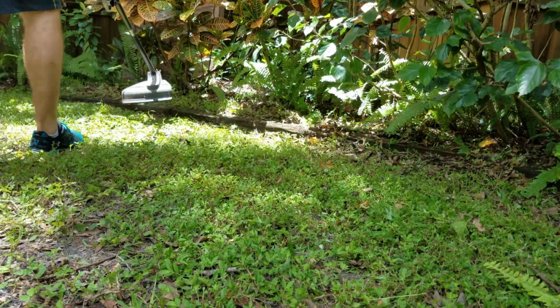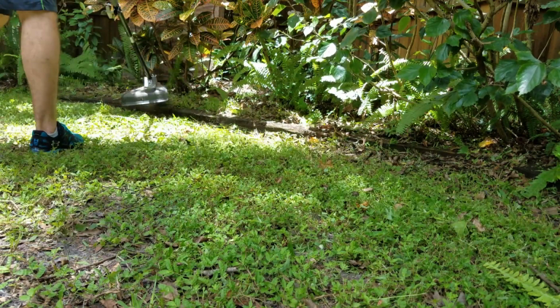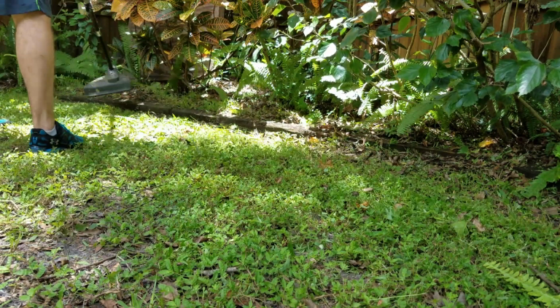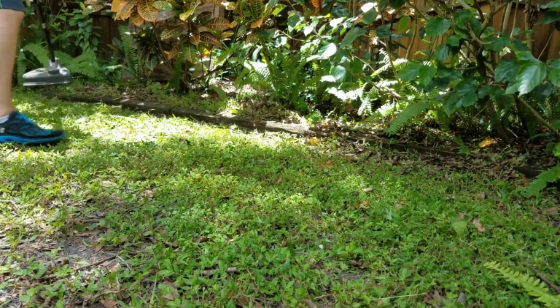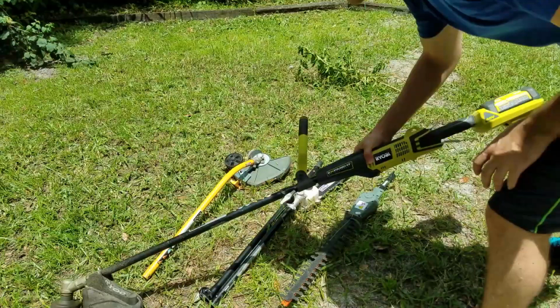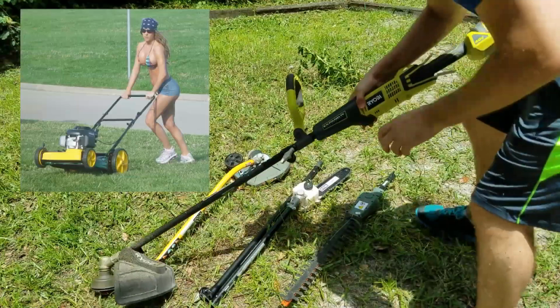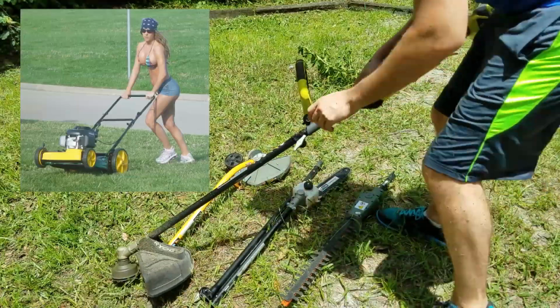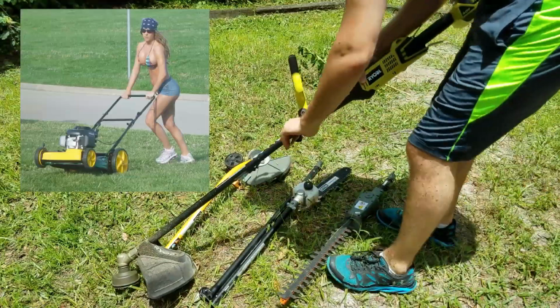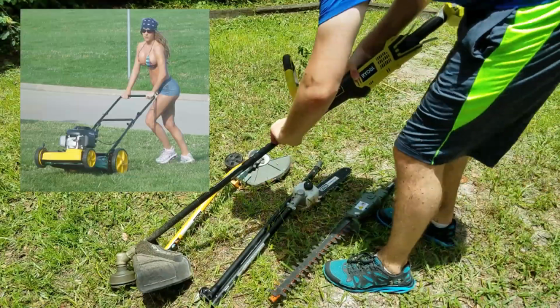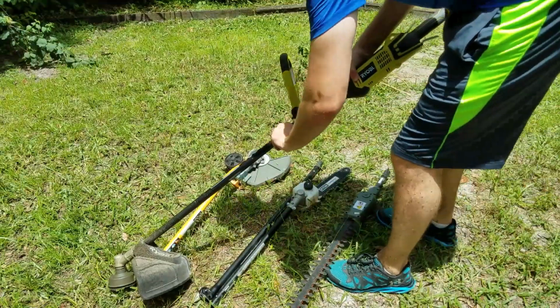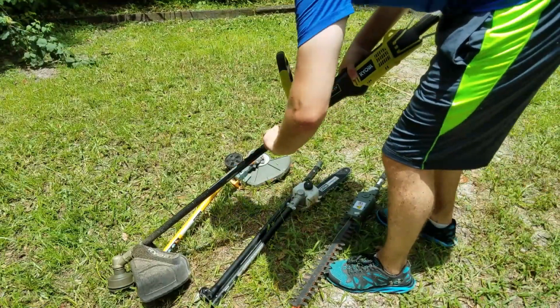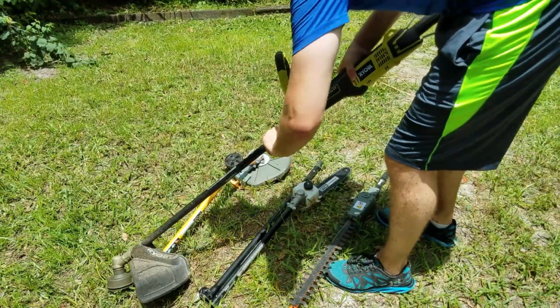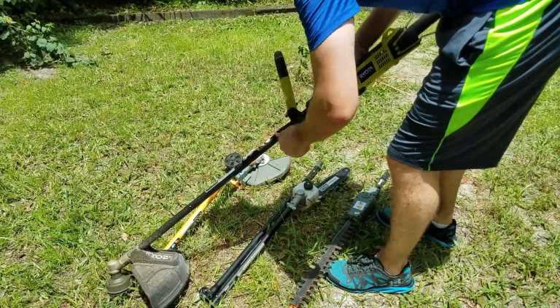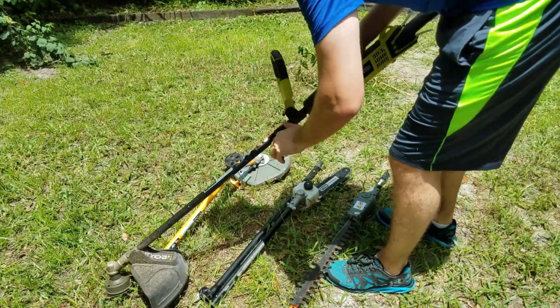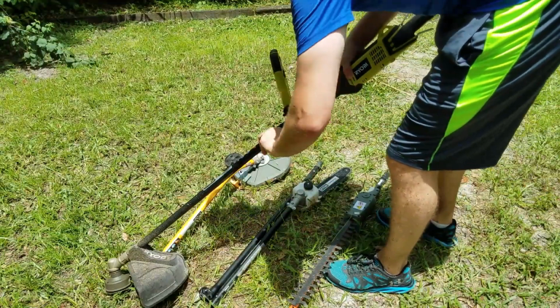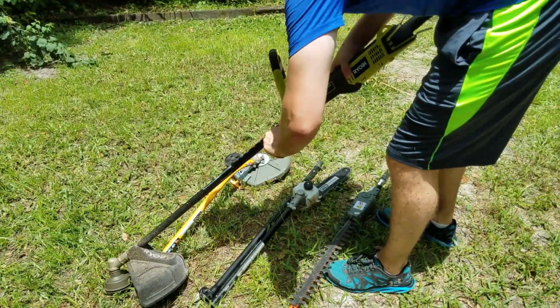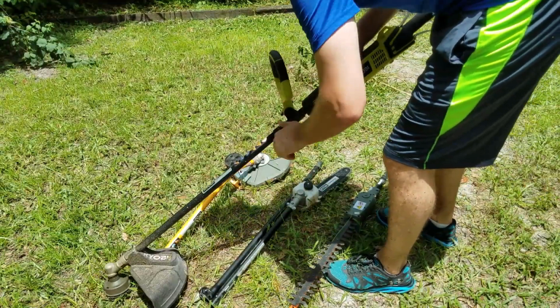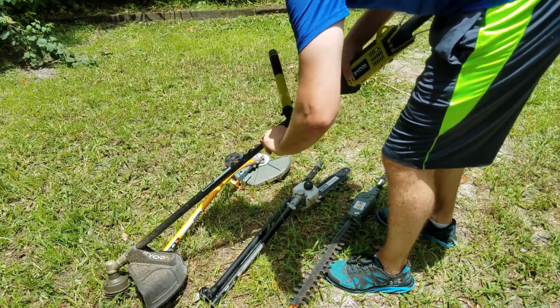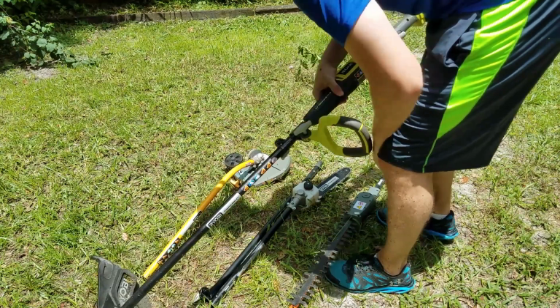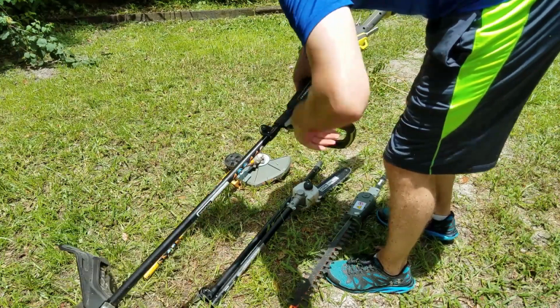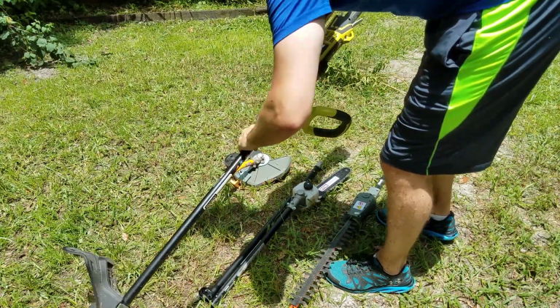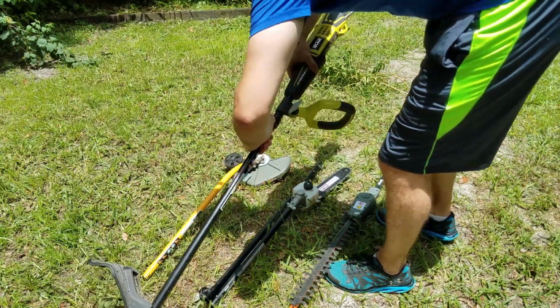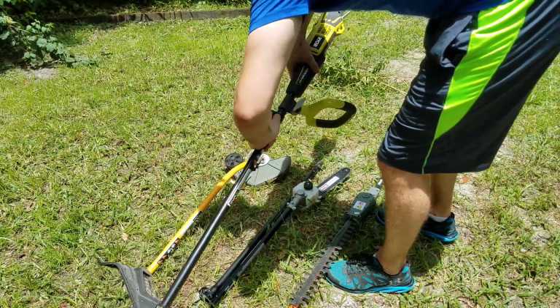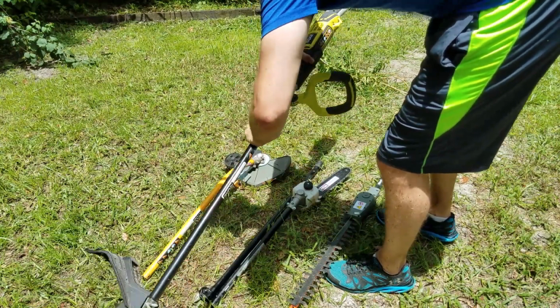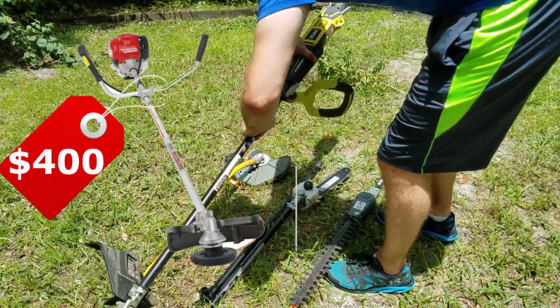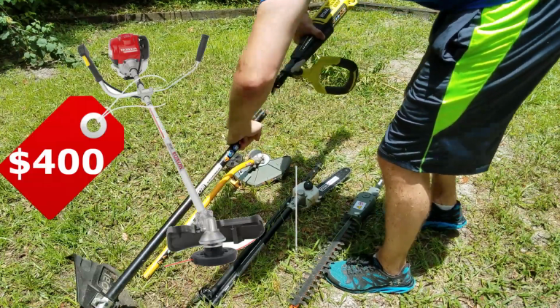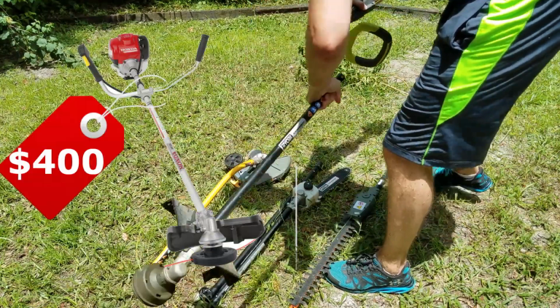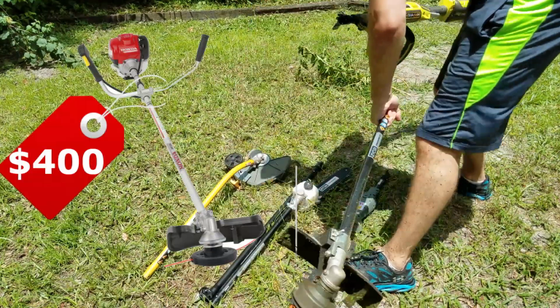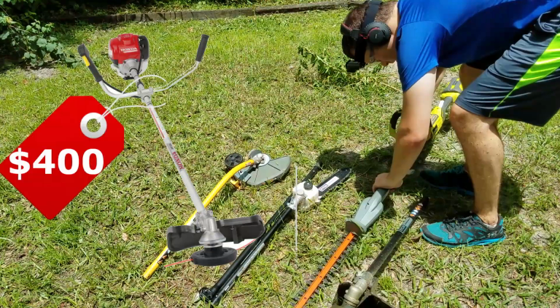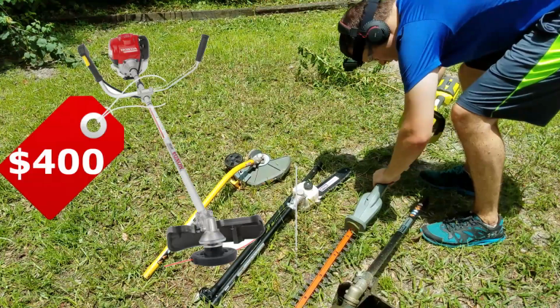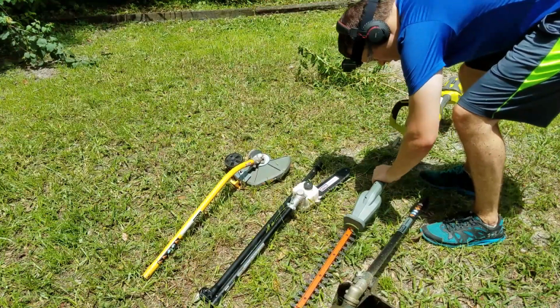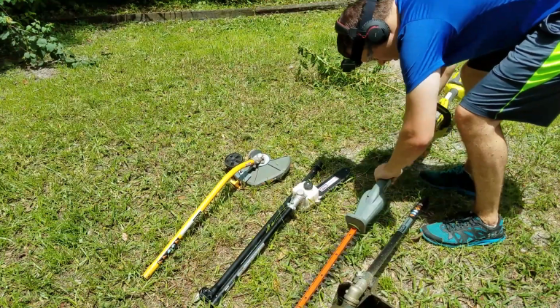Now if you're thinking of running a commercial lawn service these are probably not the right tools for the job, but most people also don't want to drop $400 on a two-handed Honda string trimmer.